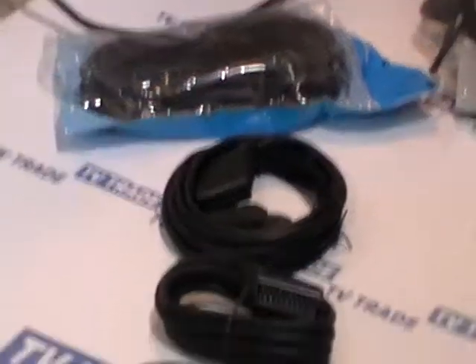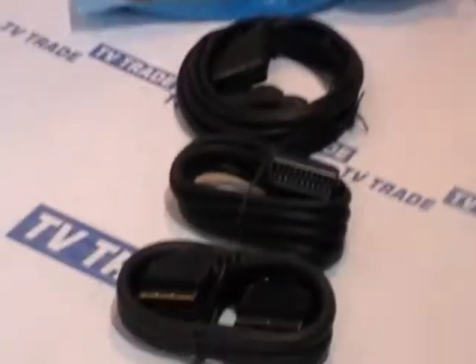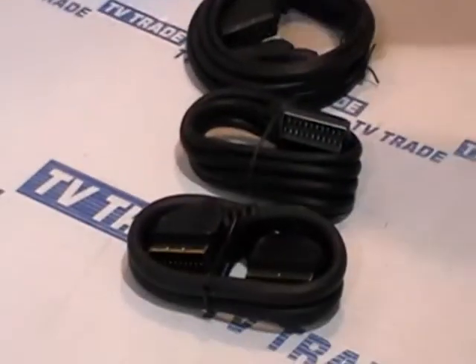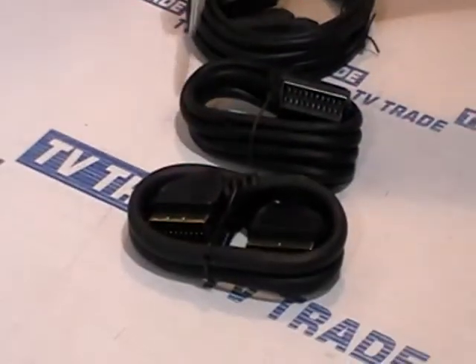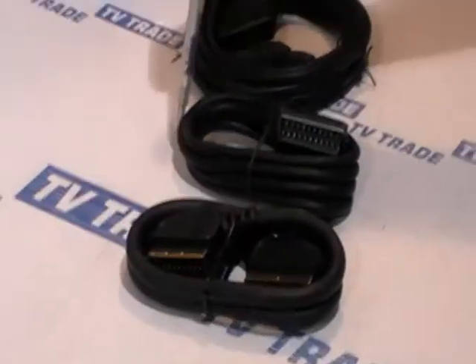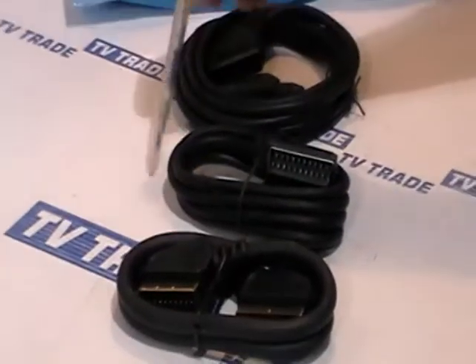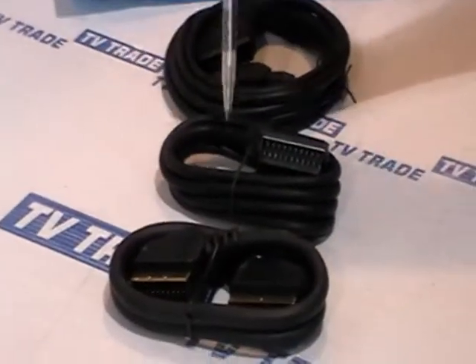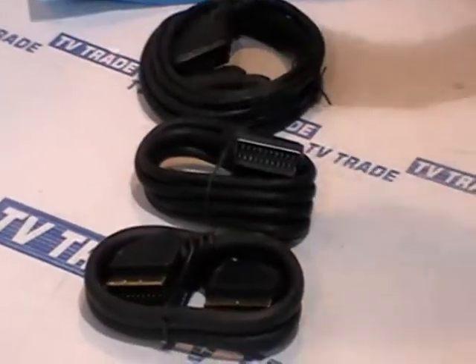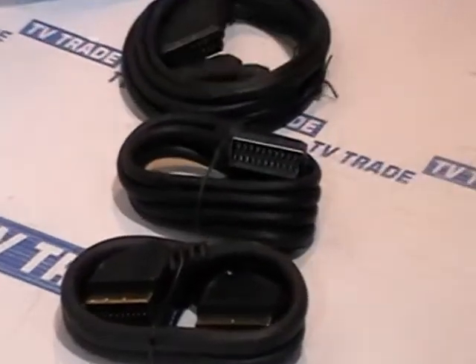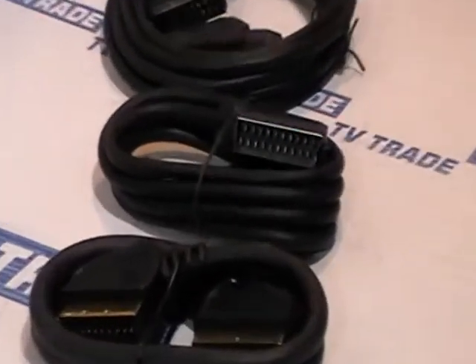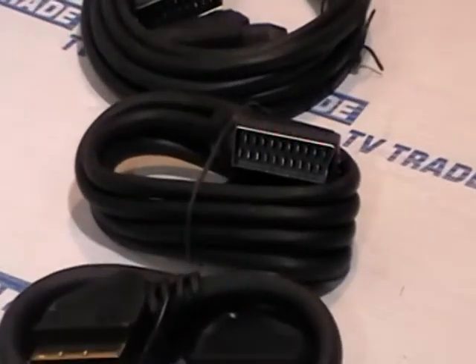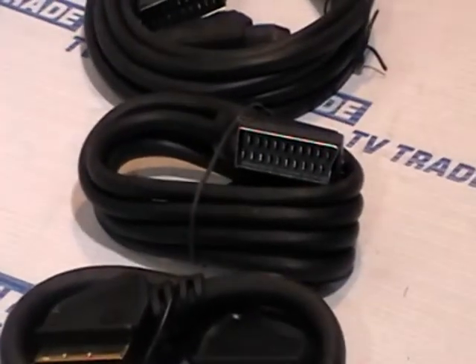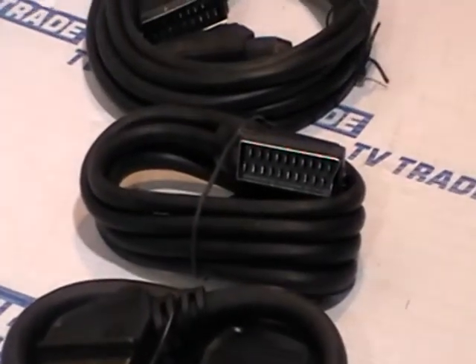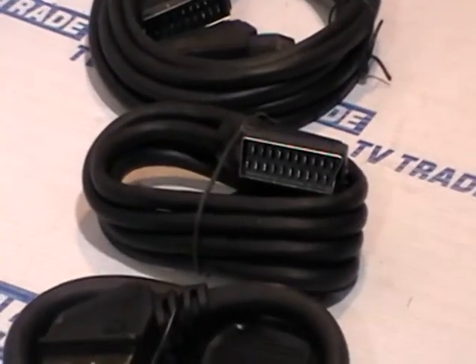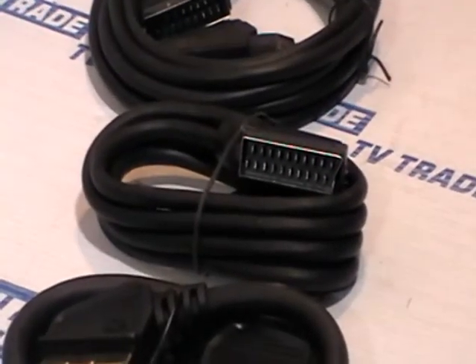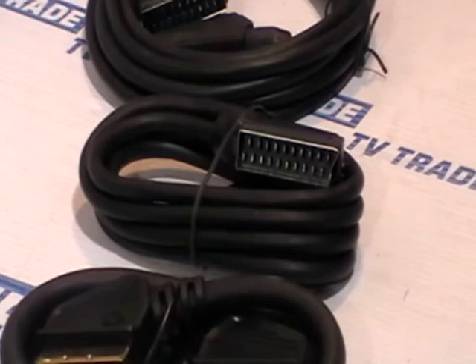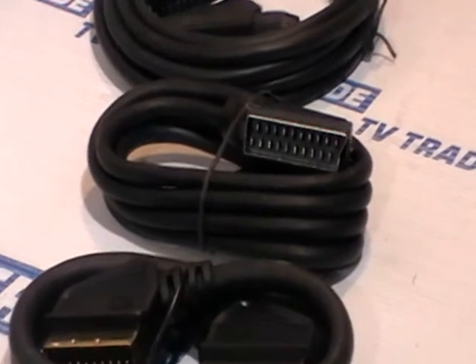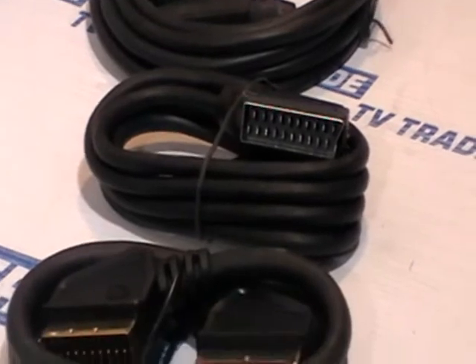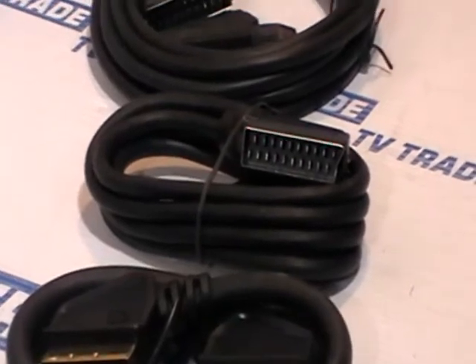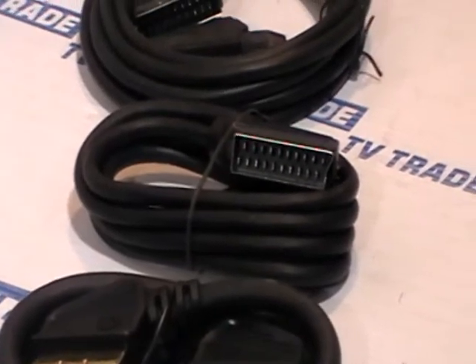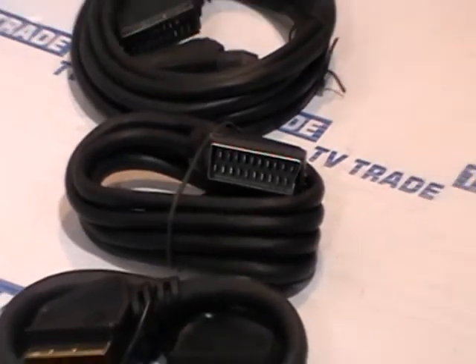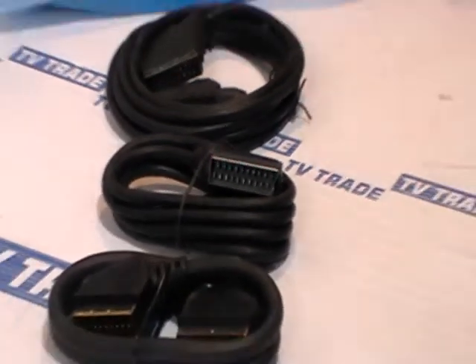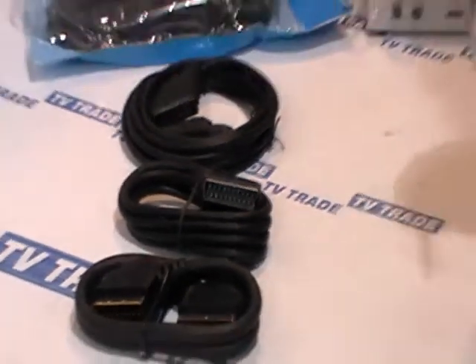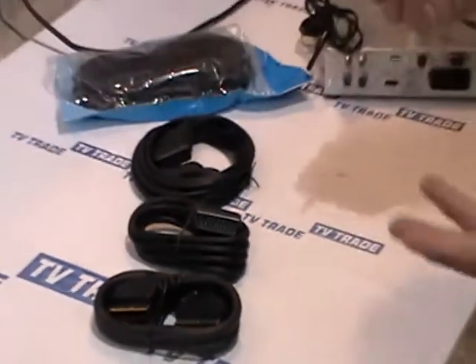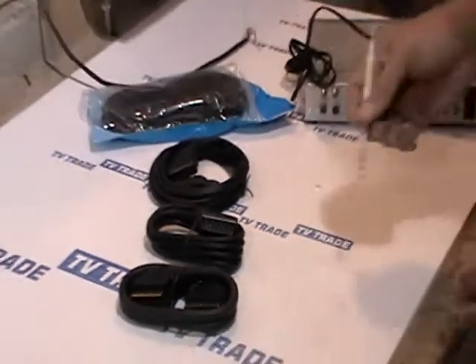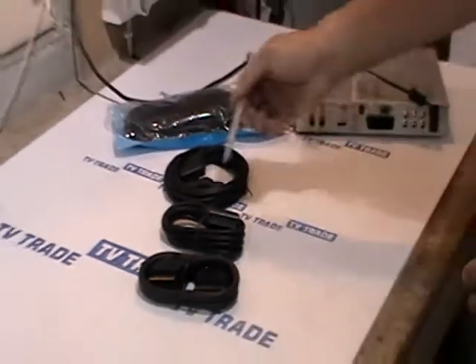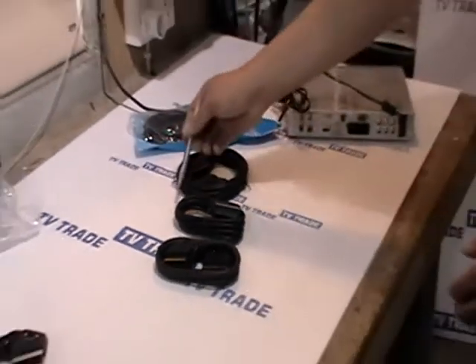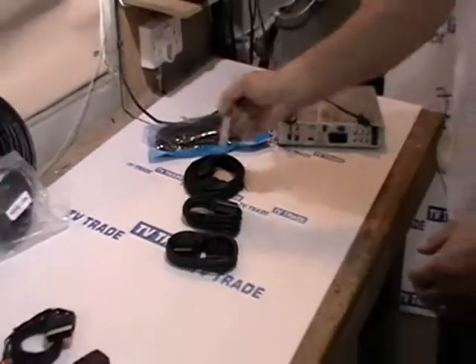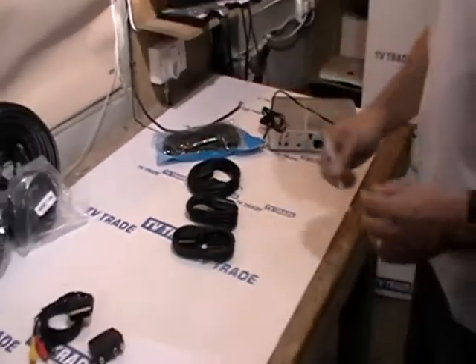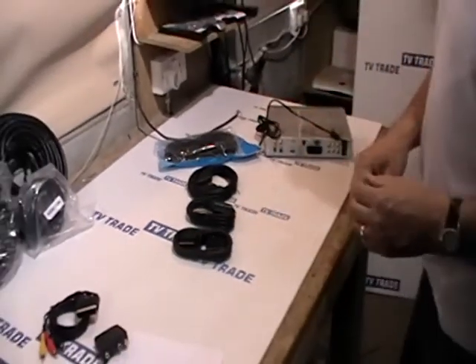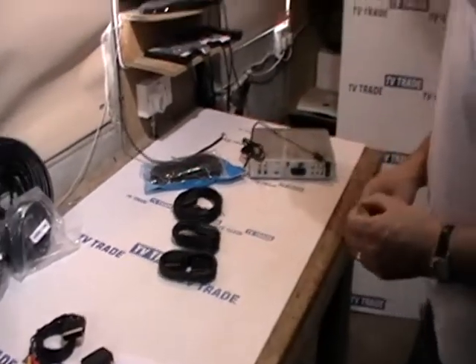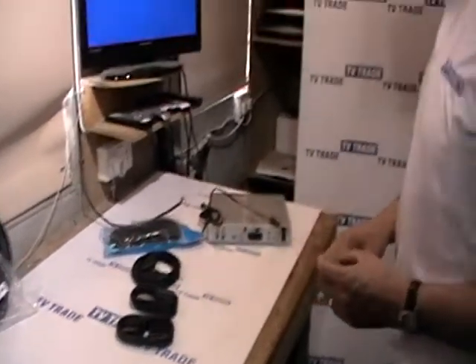Probably 95% of our sales comes from the 1.5 meter scart. And if you buy a piece of equipment that a scart comes with automatically, it'll almost definitely be a 1.5 meter.